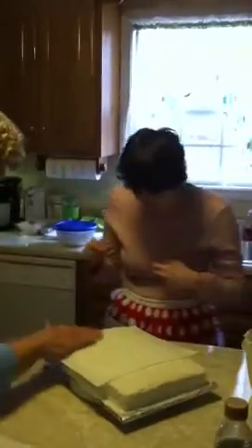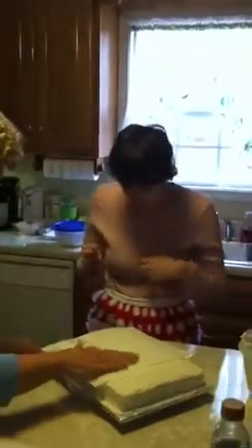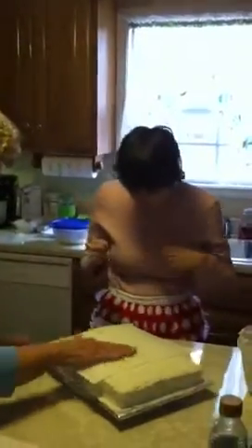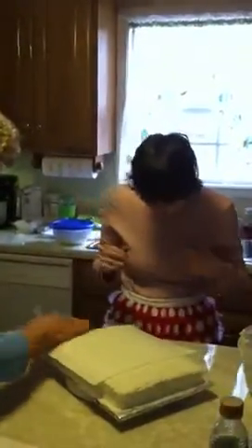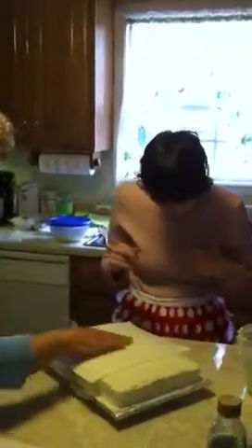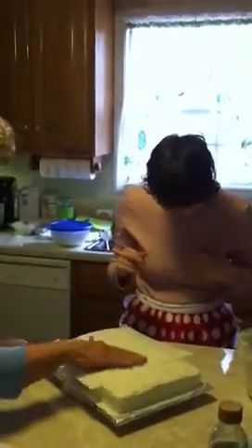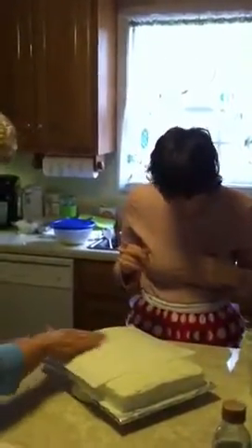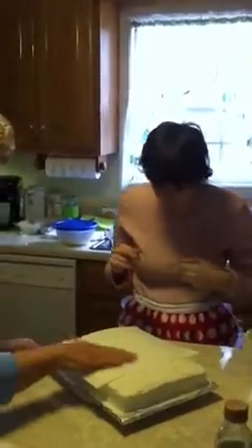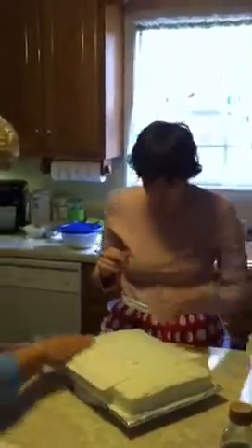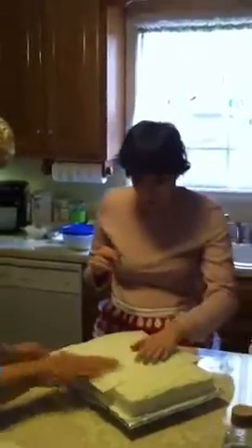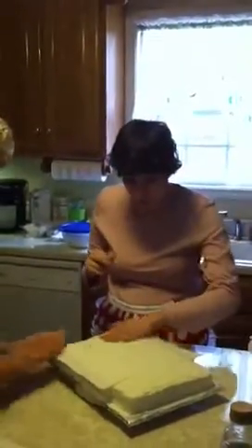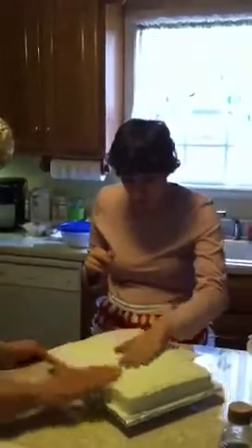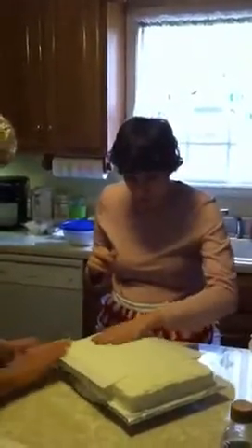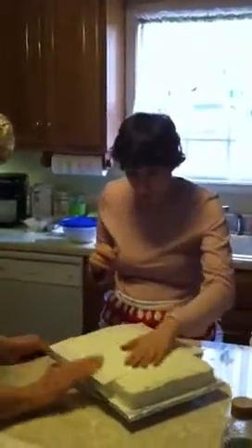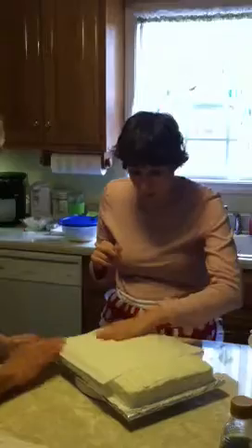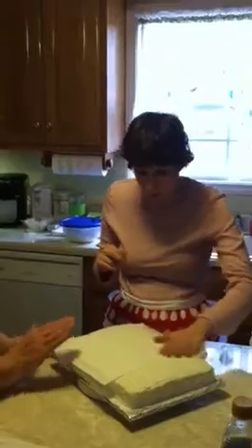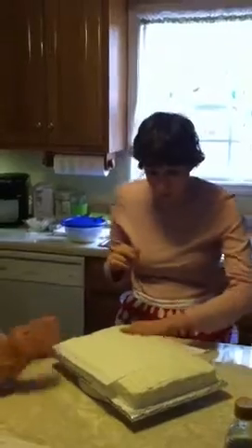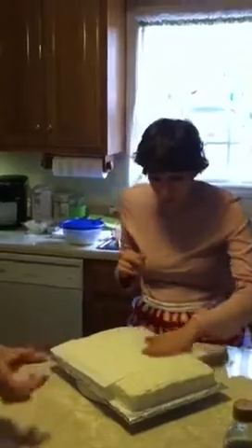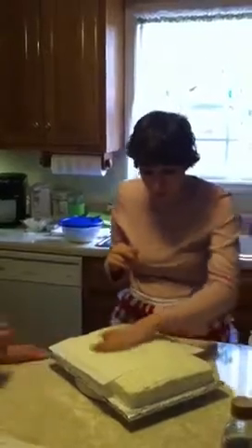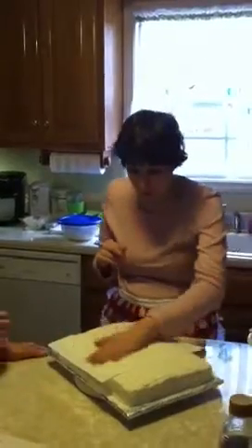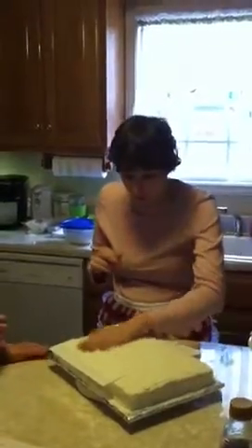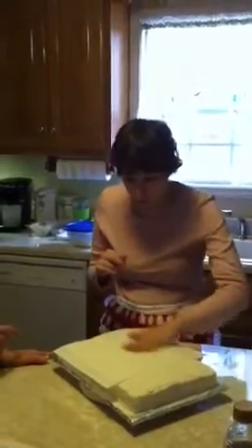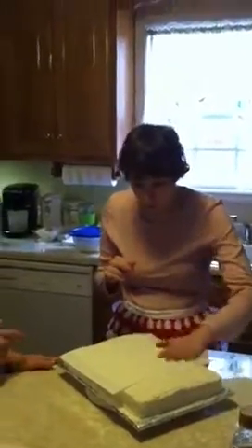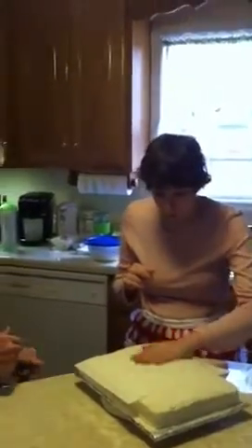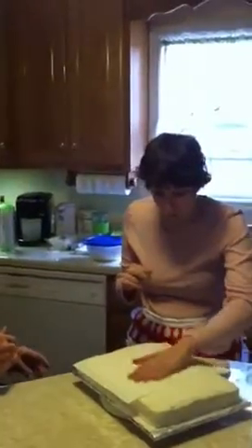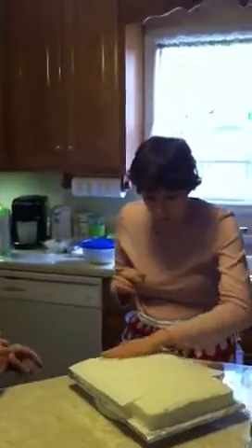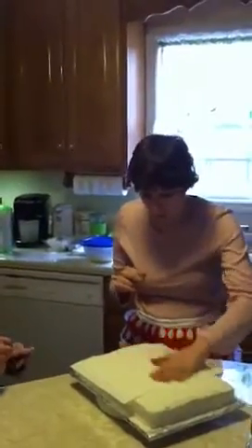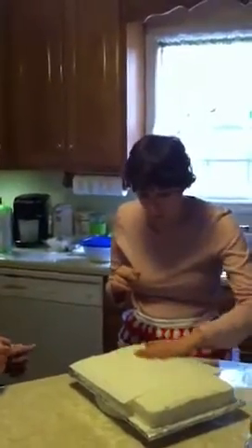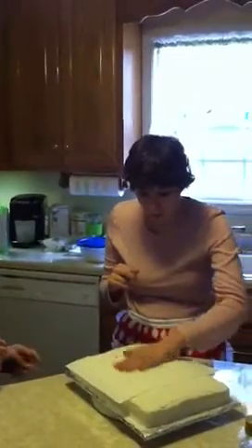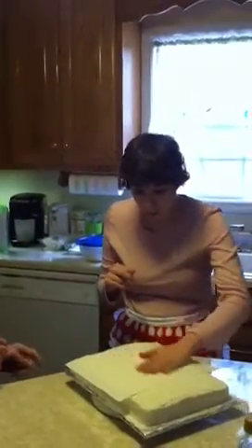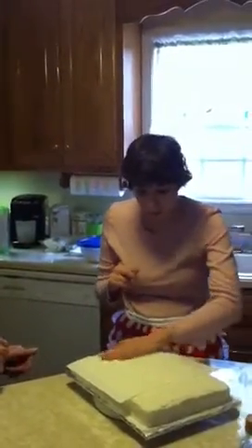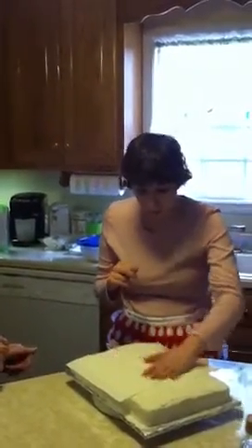Look at here. Pat it. Pat it, Morgan. Look. There you go. Real good. Mama's taking a video. Good, good. What are you doing, Morgan?